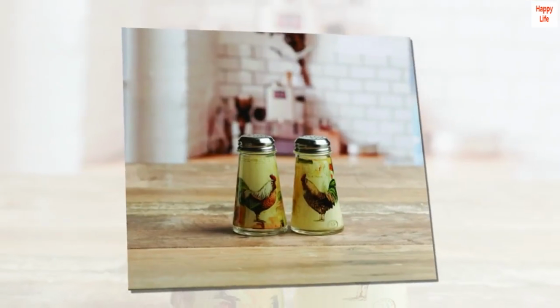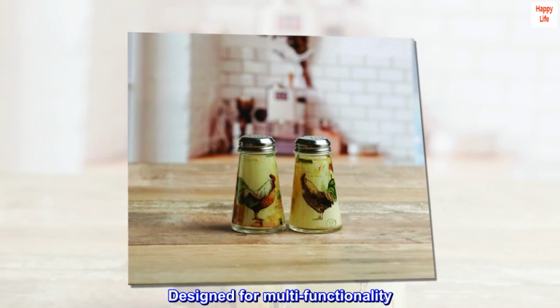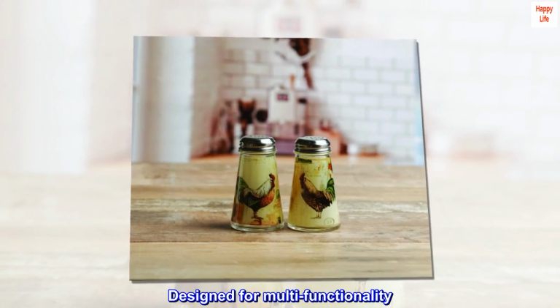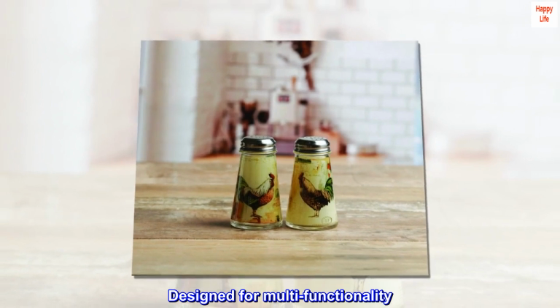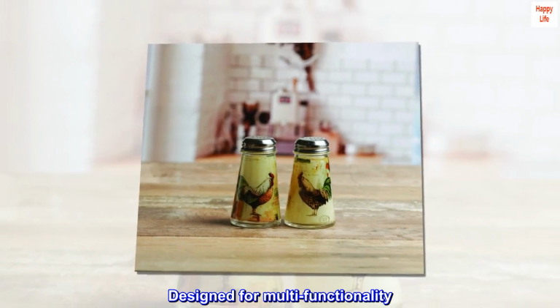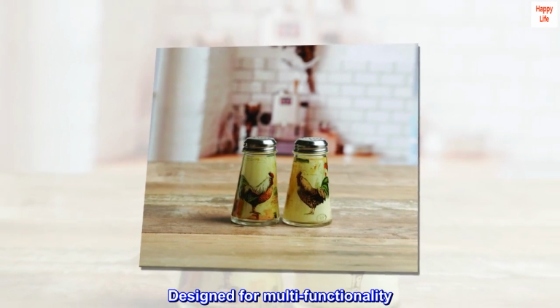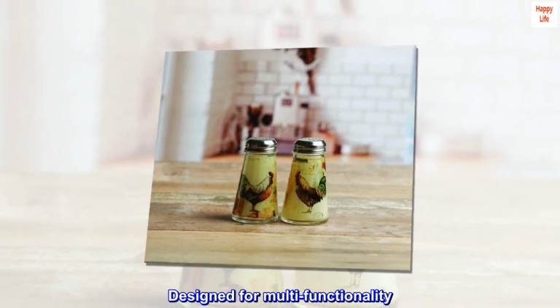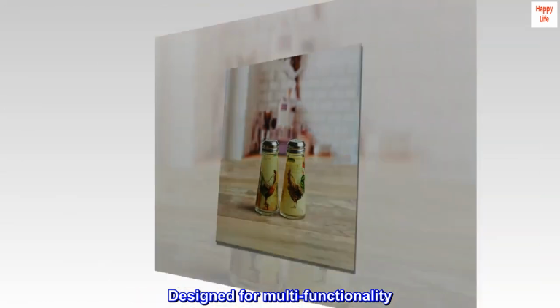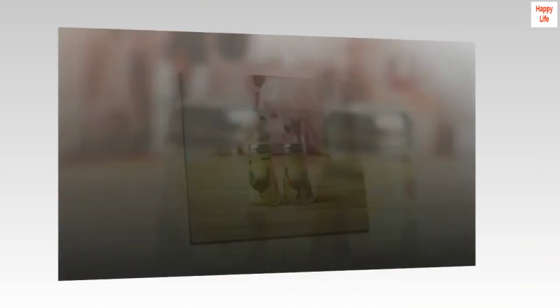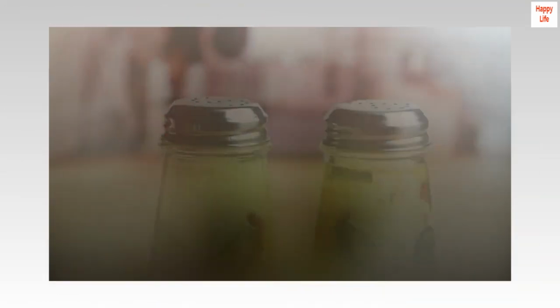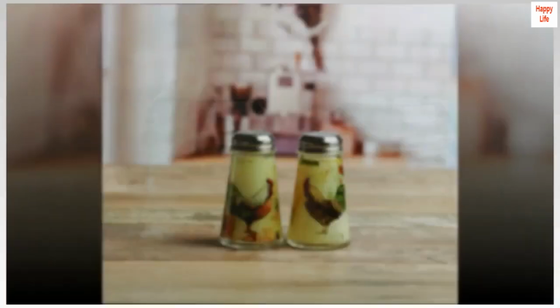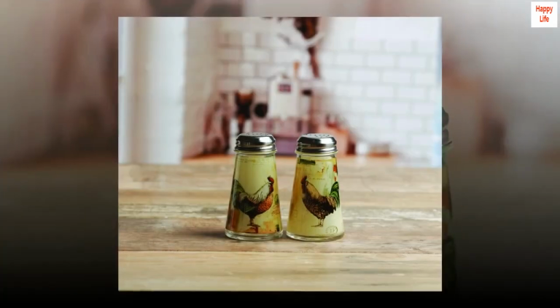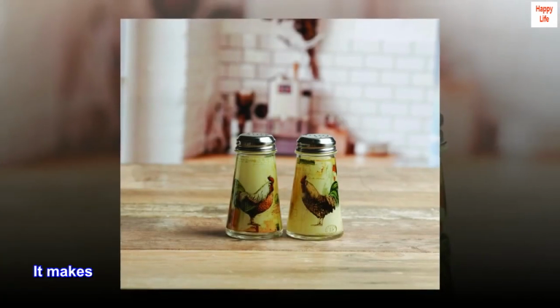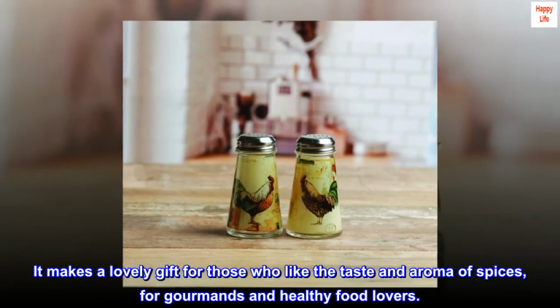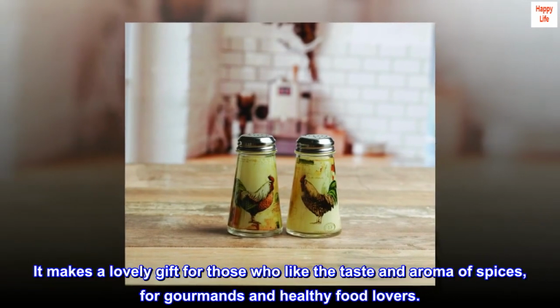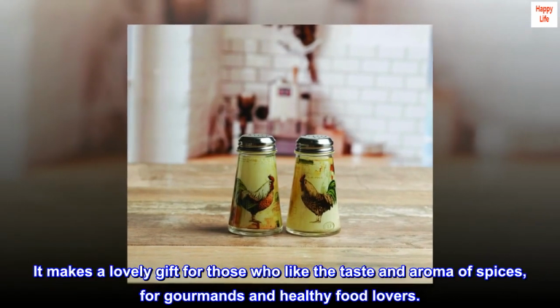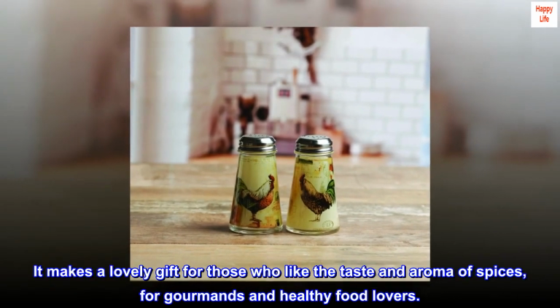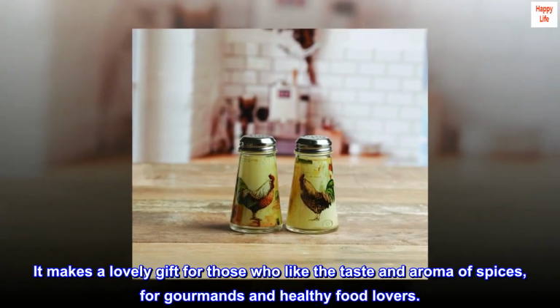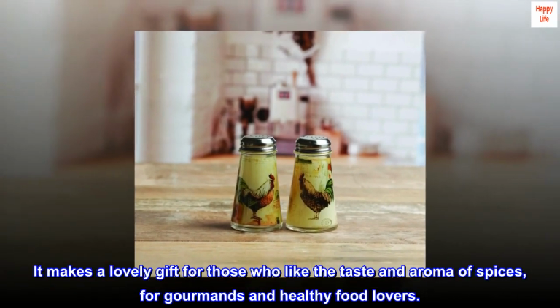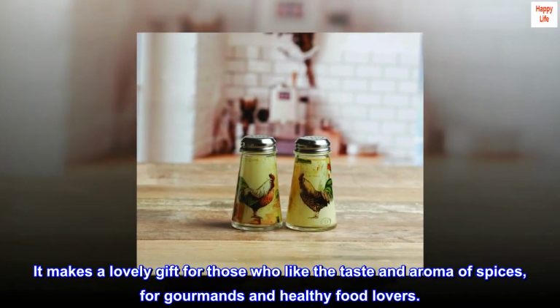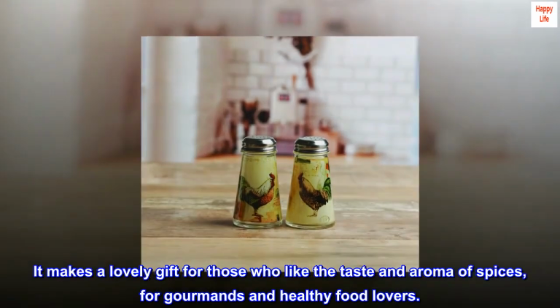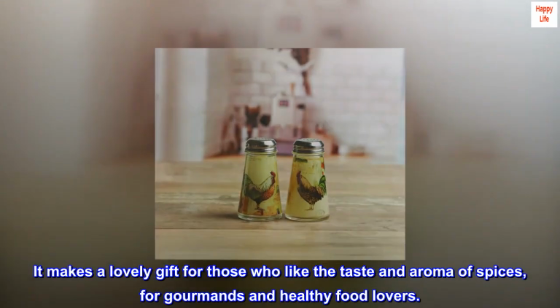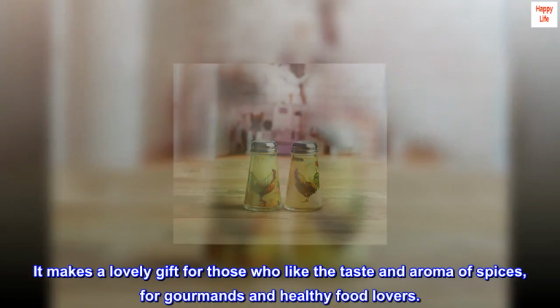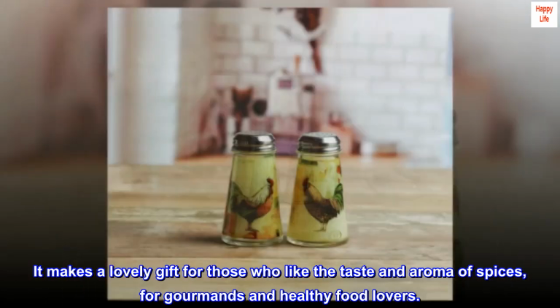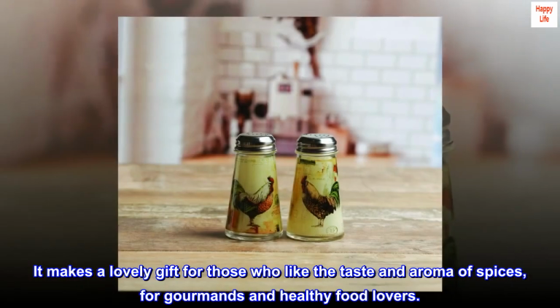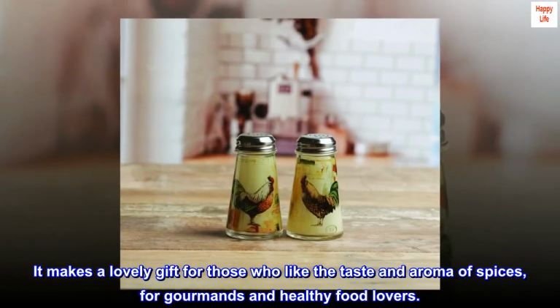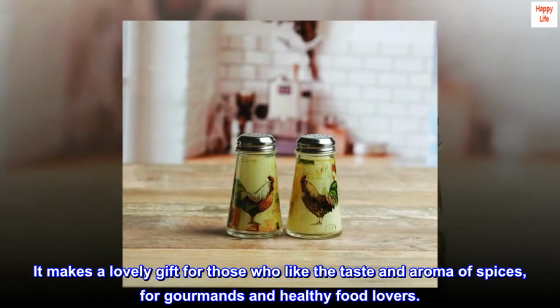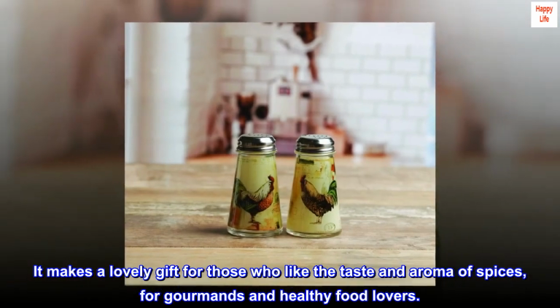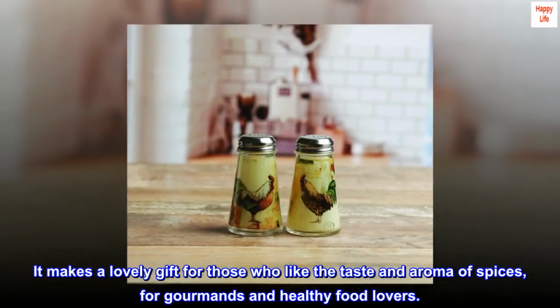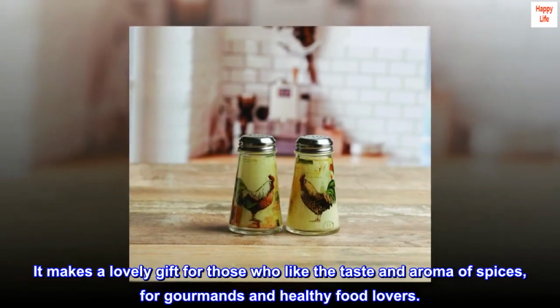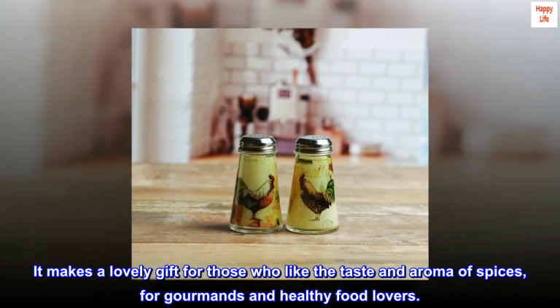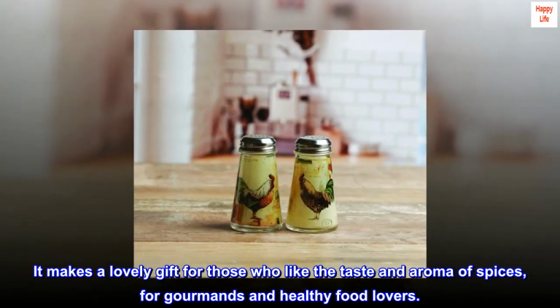Designed for multifunctionality, it makes a lovely gift for those who like the taste and aroma of spices, for gourmands and healthy food lovers.